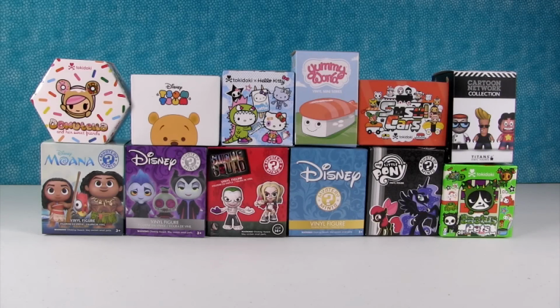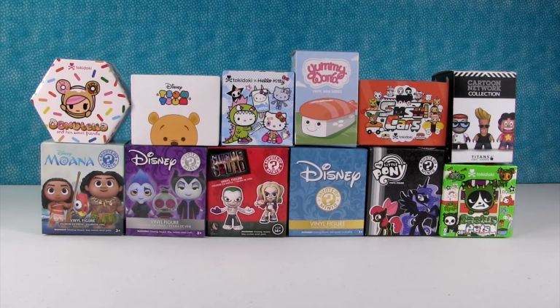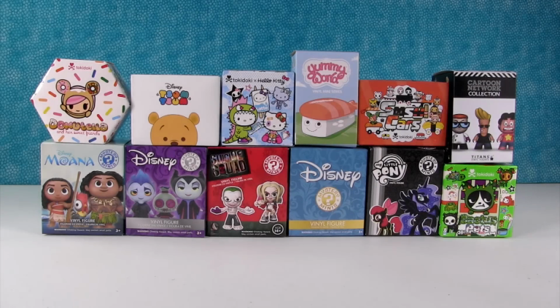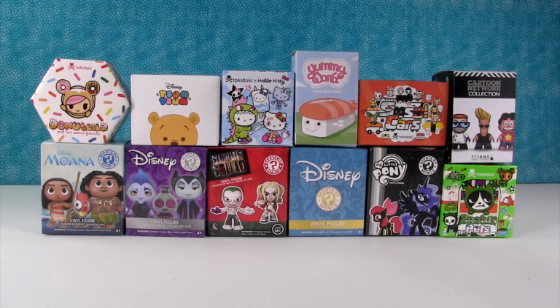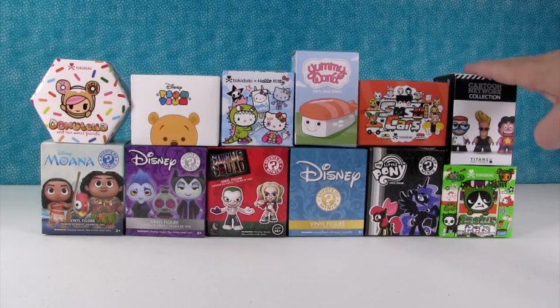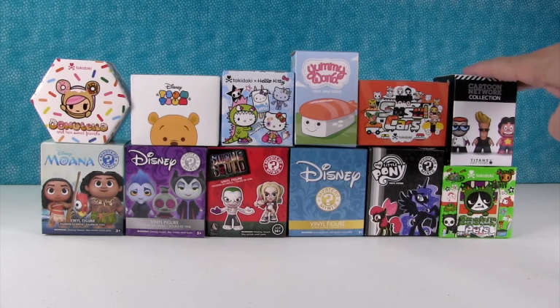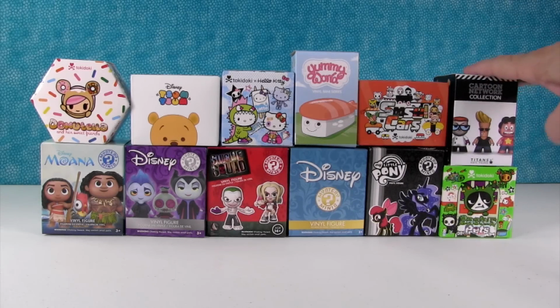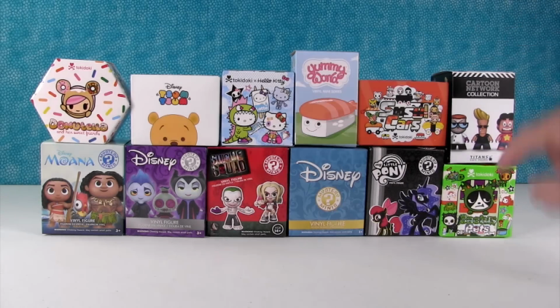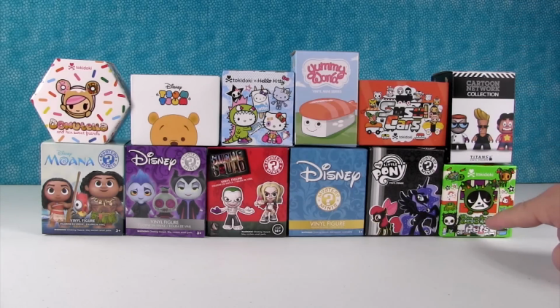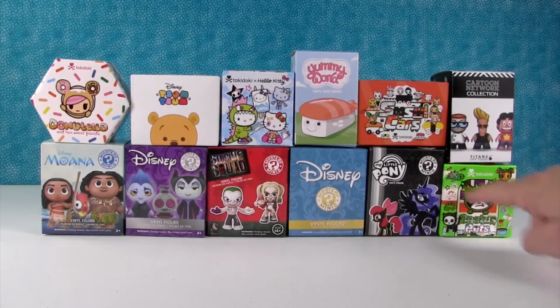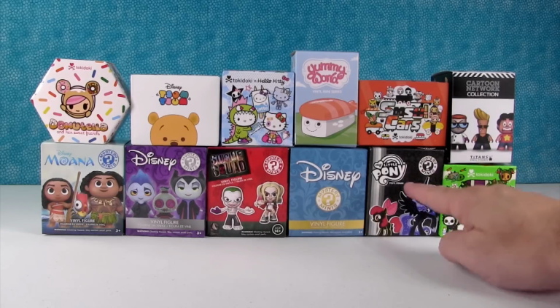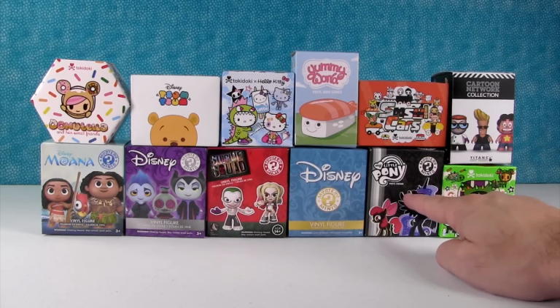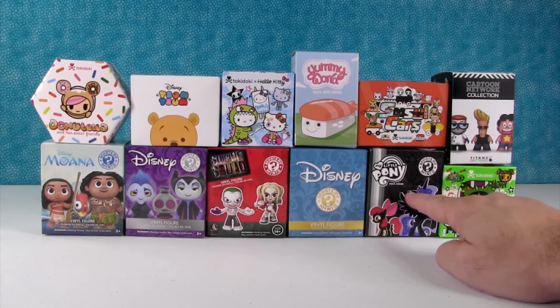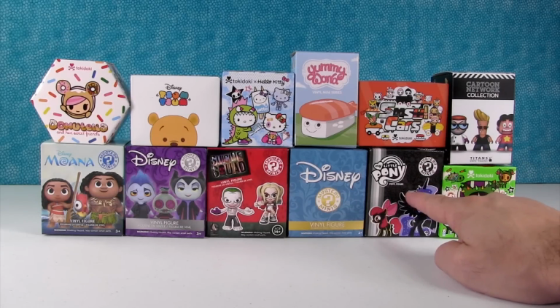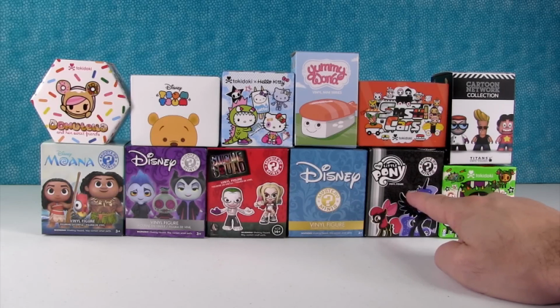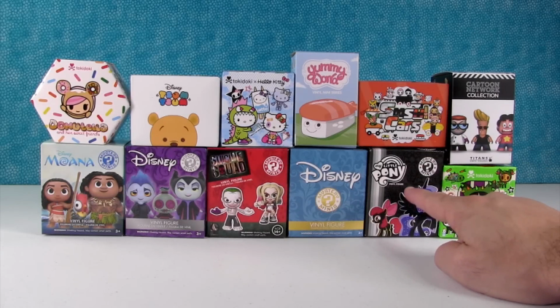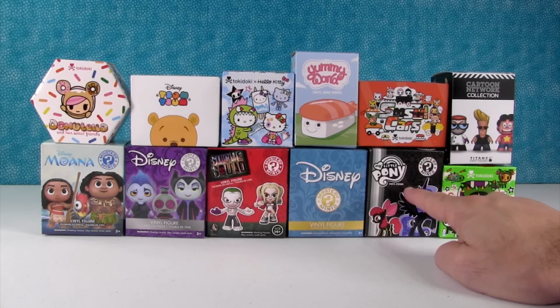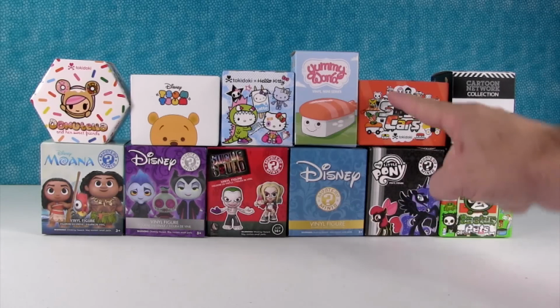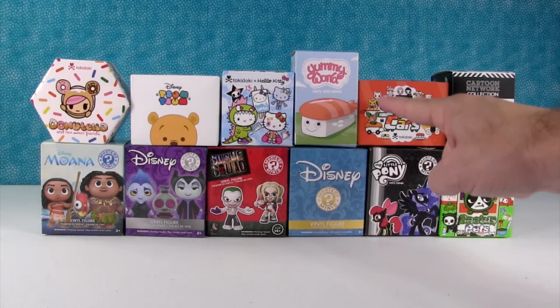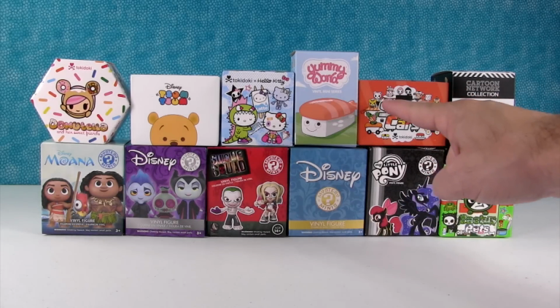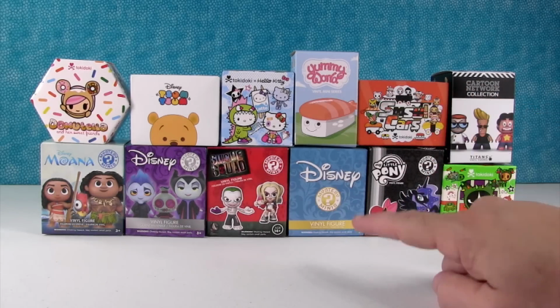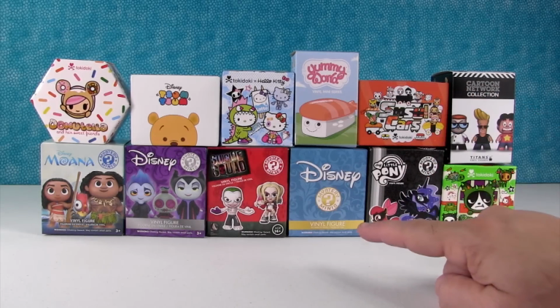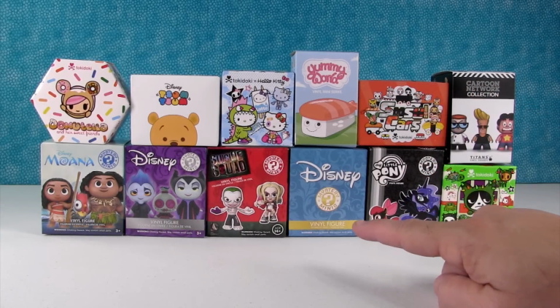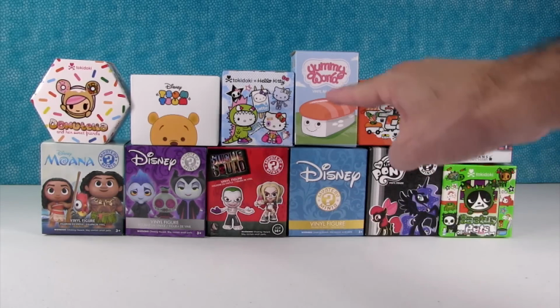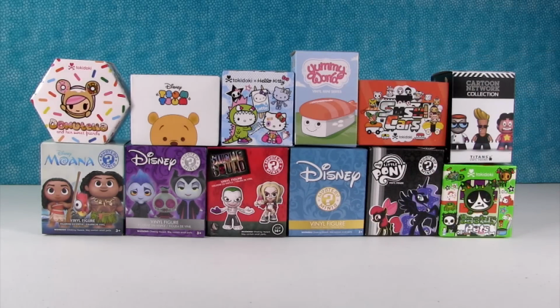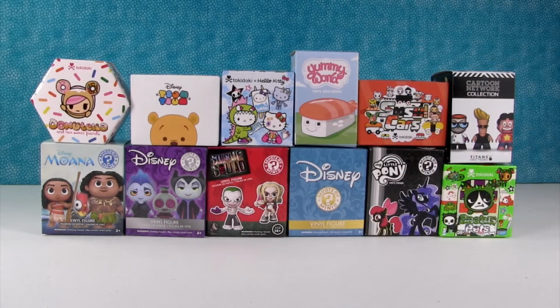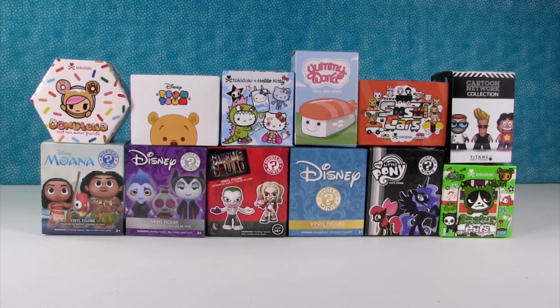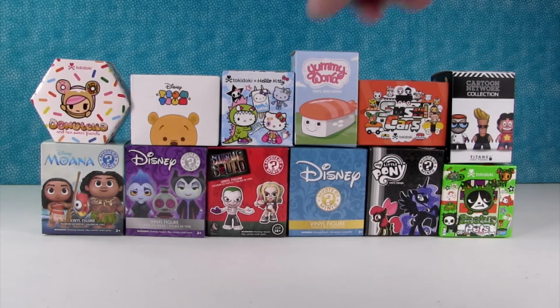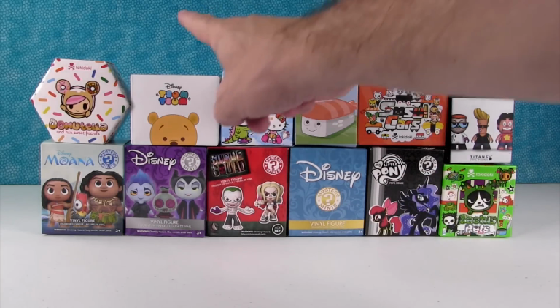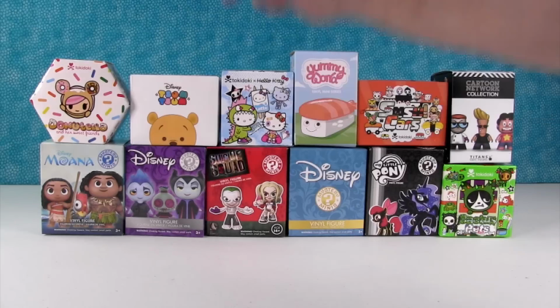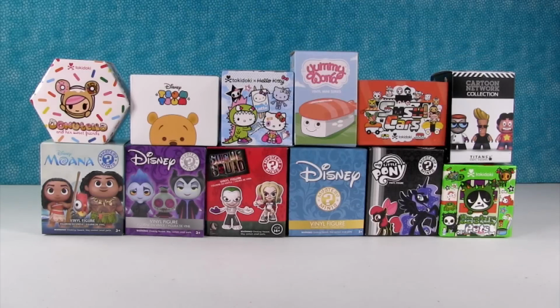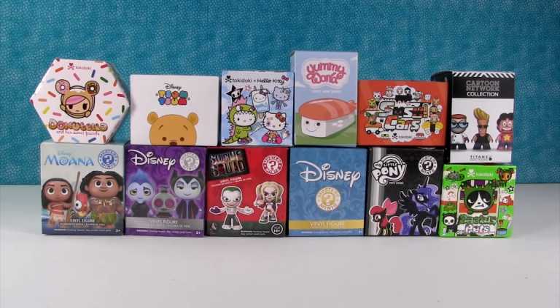So we have Titans vinyl figures, Tokidoki, Funko Mystery Minis, more Tokidoki, Kid Robot figures, and Disney Tsum Tsum. This is a good mix.